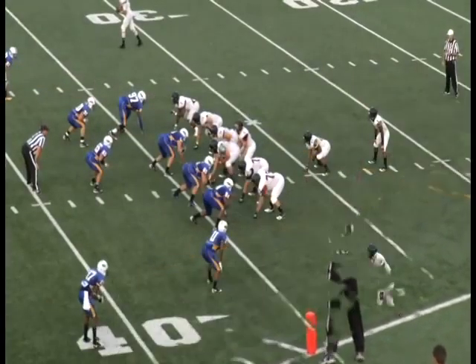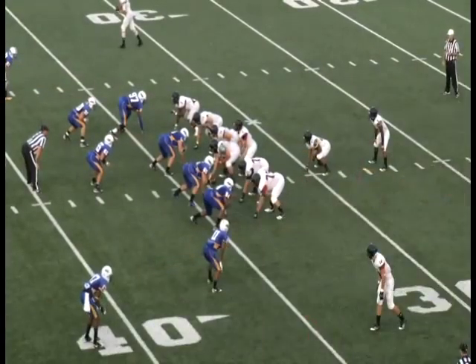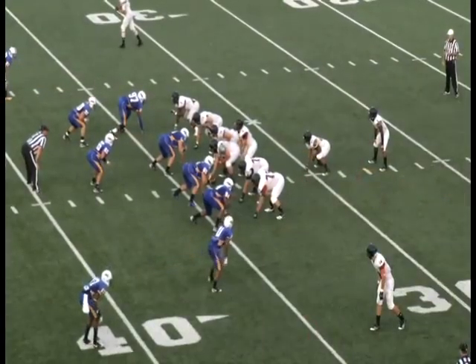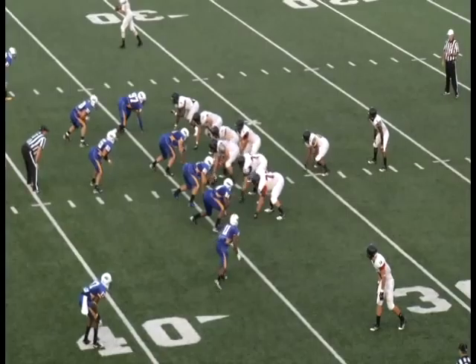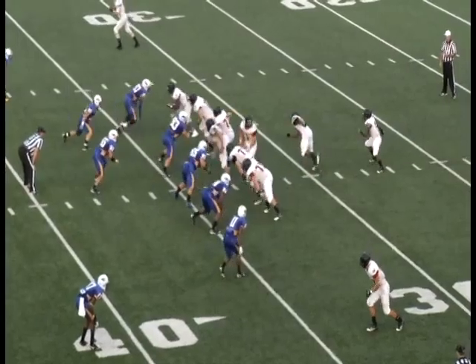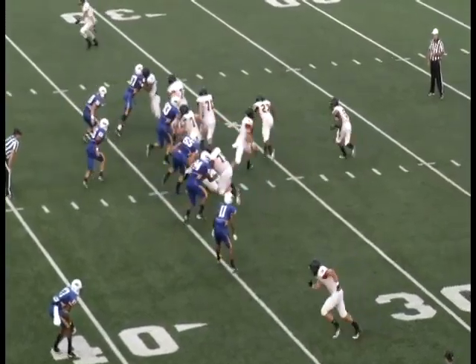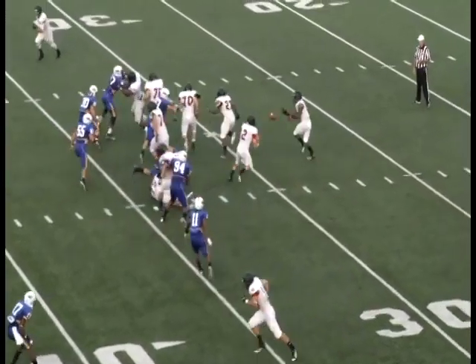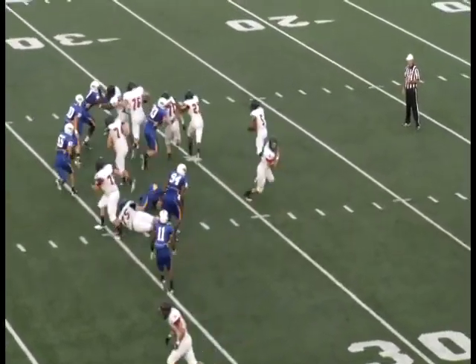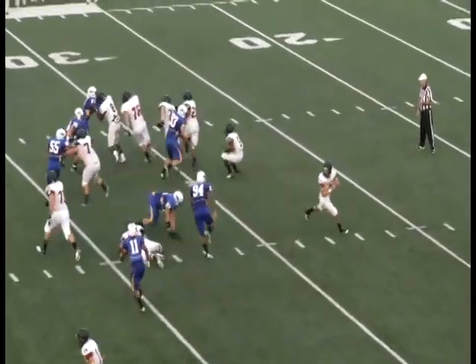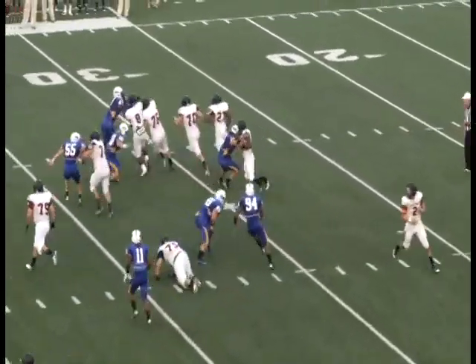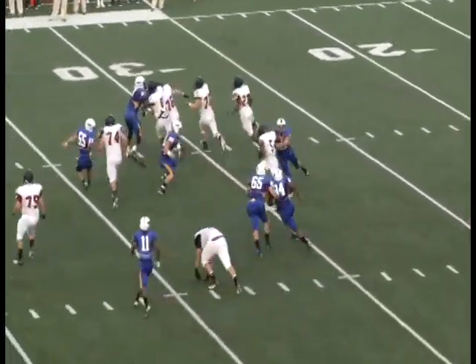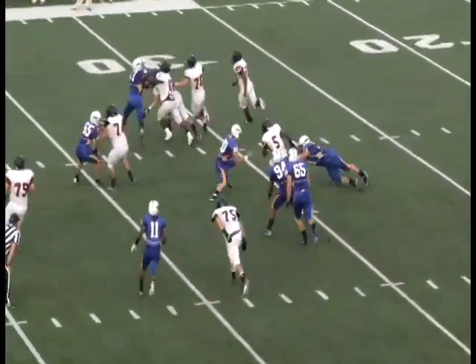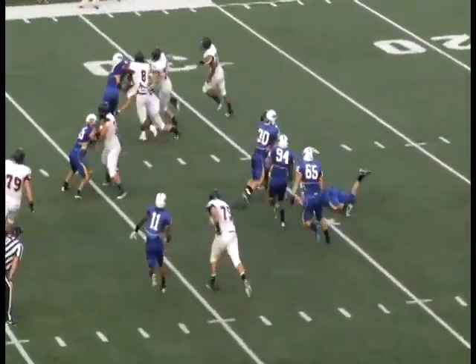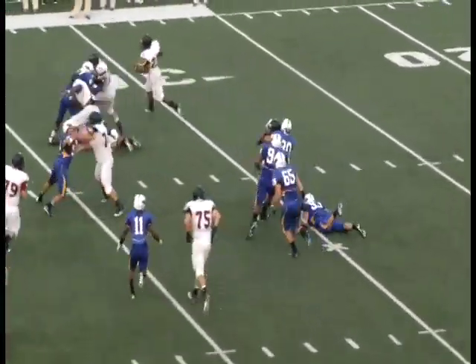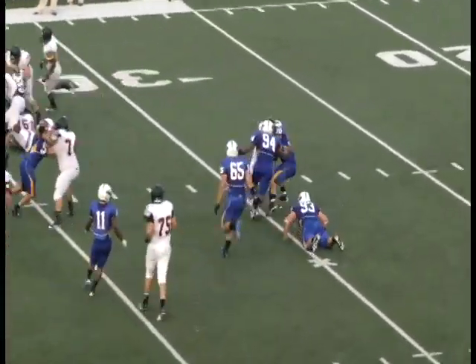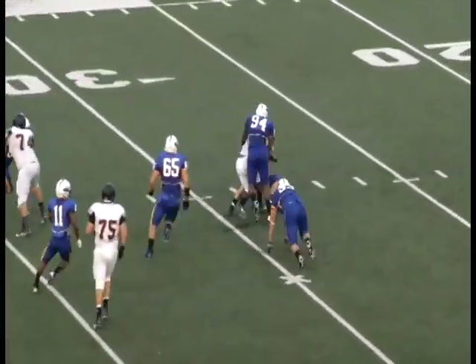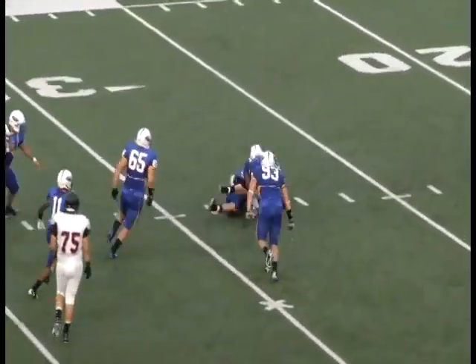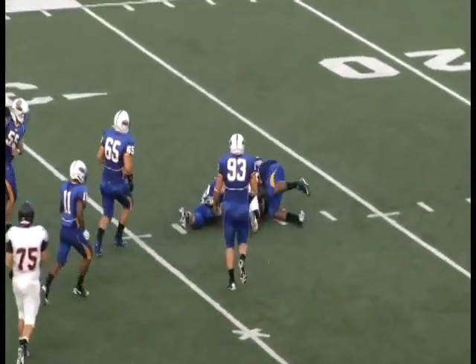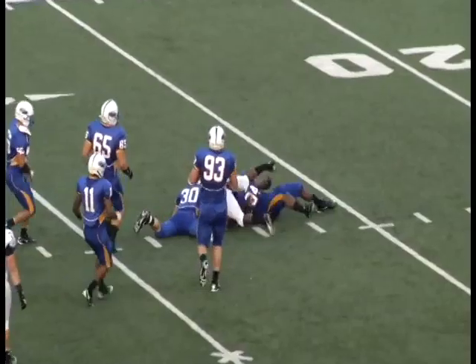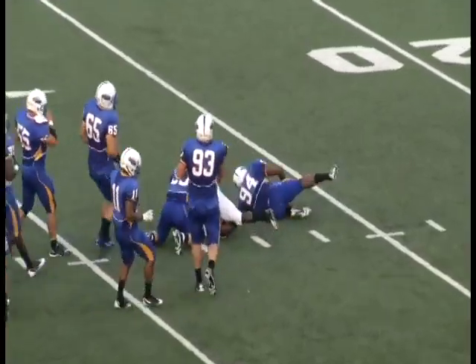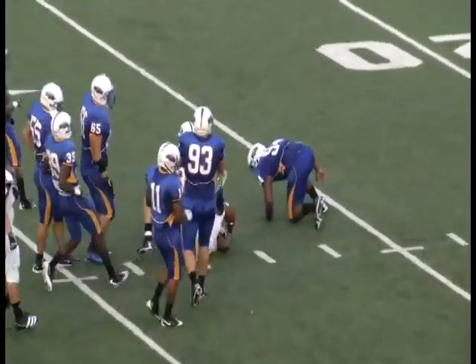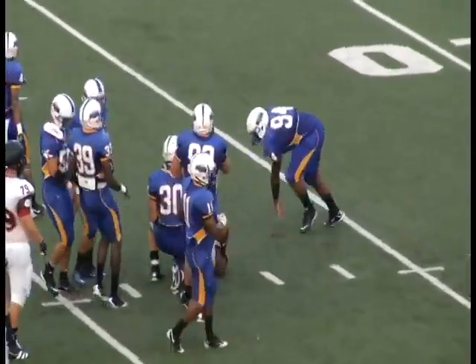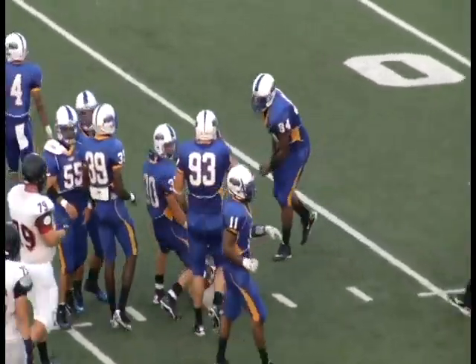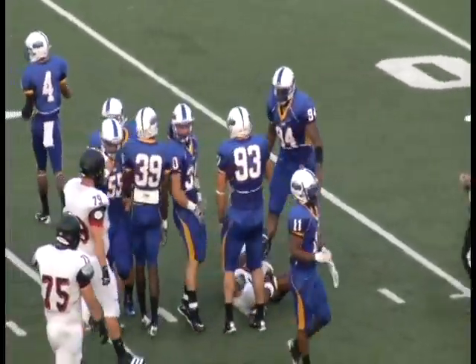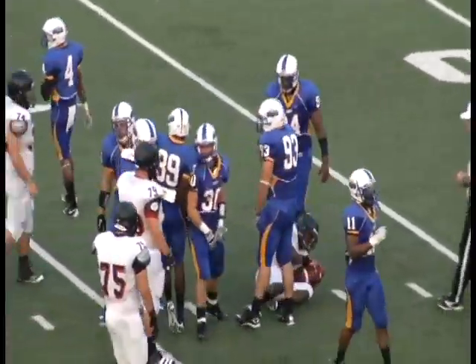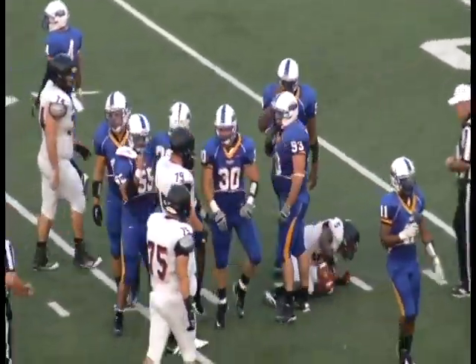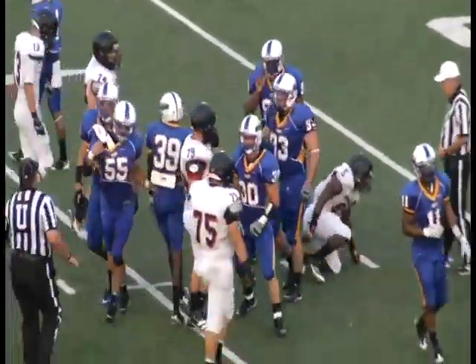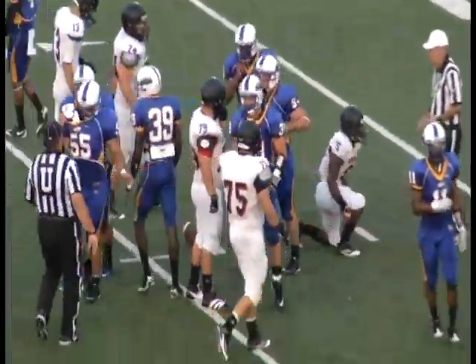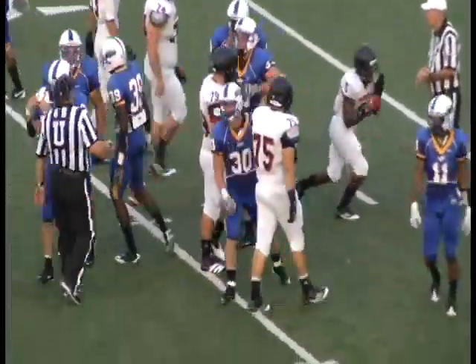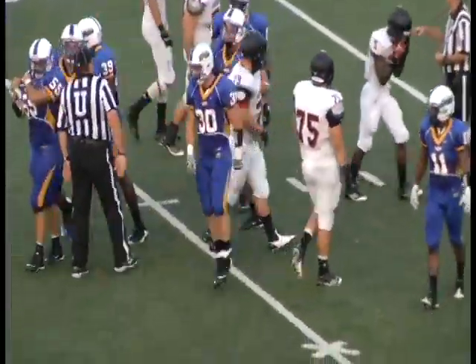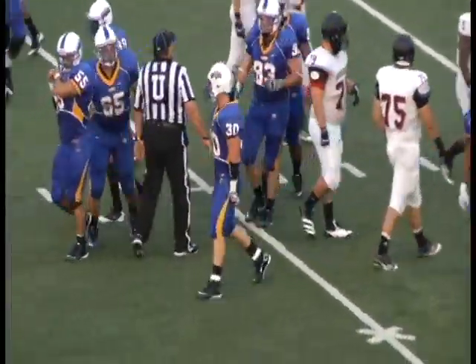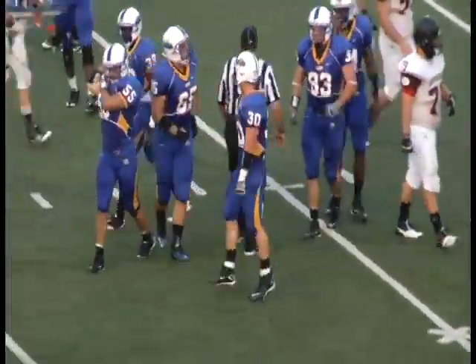Eye set, ball at the 34. Toss sweep right. Merricks tries to cut it up the field — he's going nowhere. Hit by Manley, then Keaton May, and driven back for a loss near the 30-yard line.